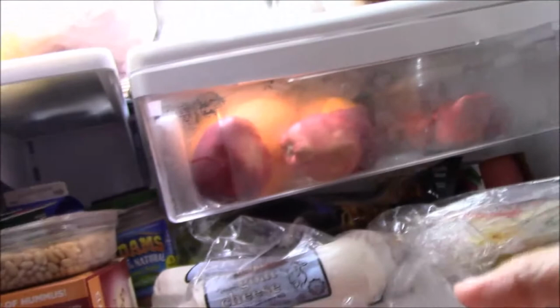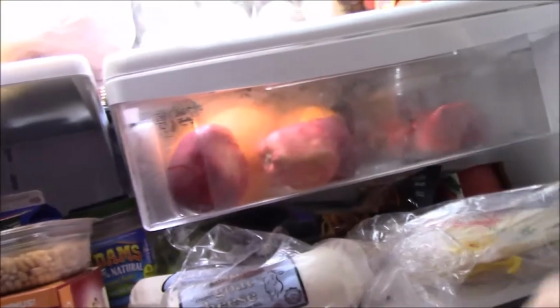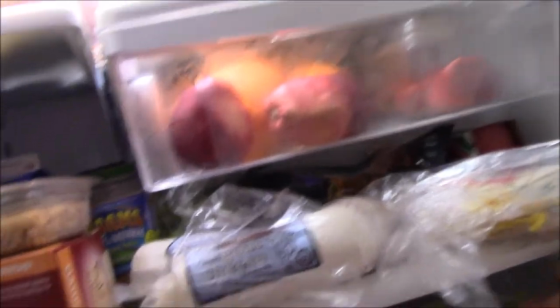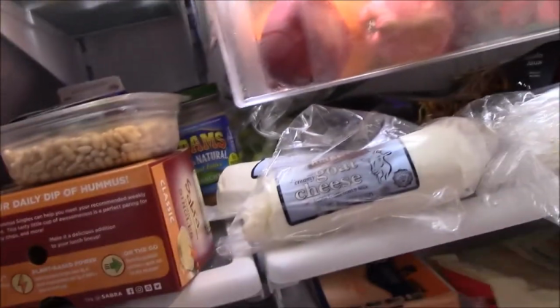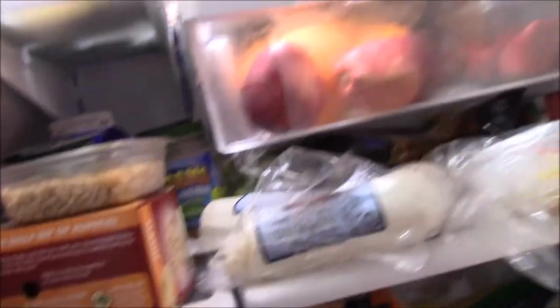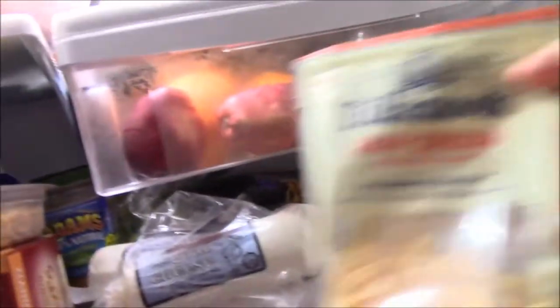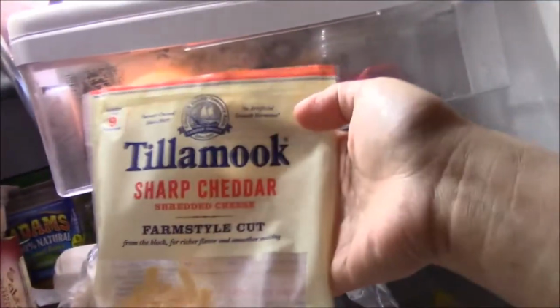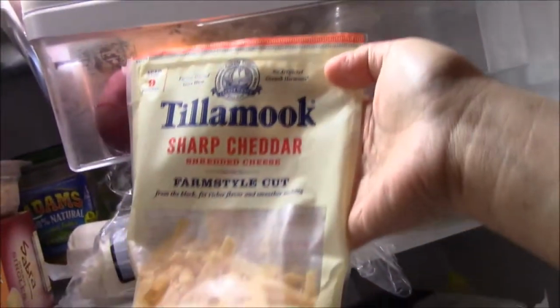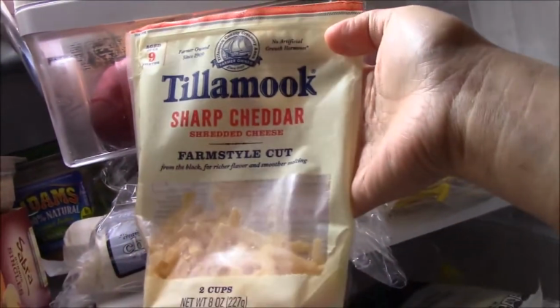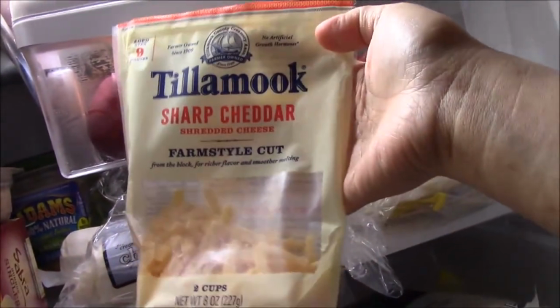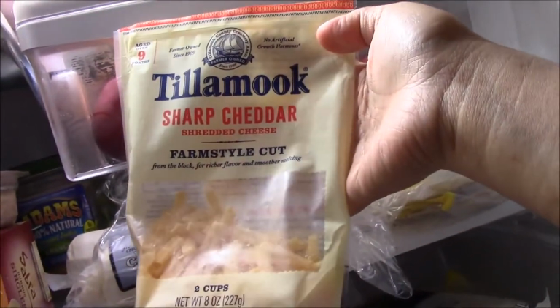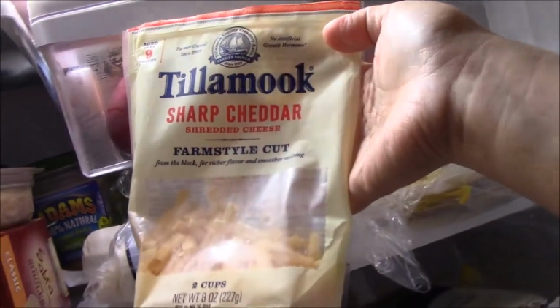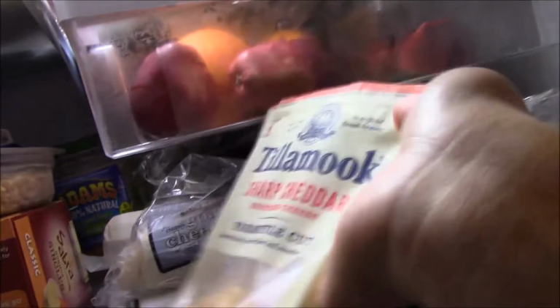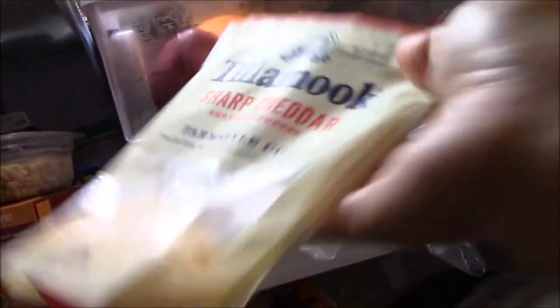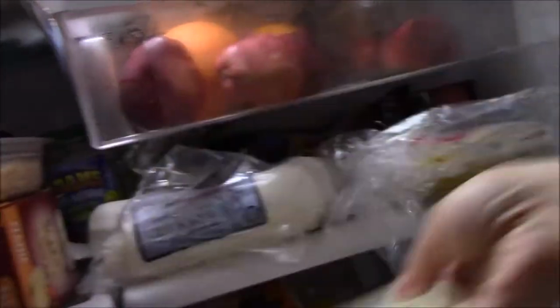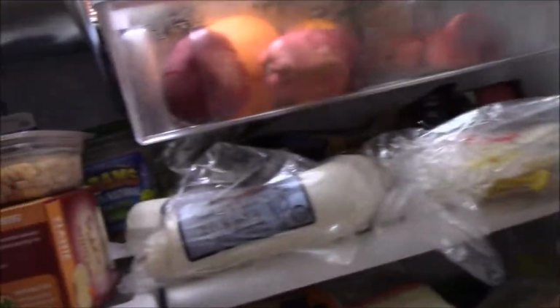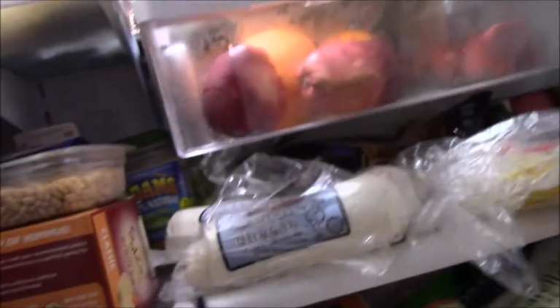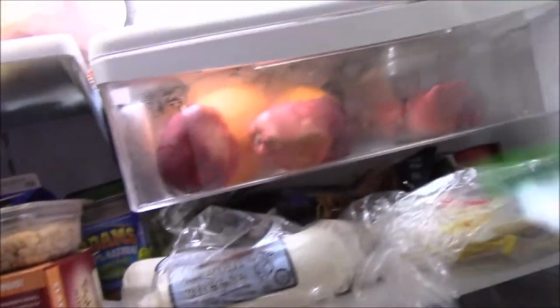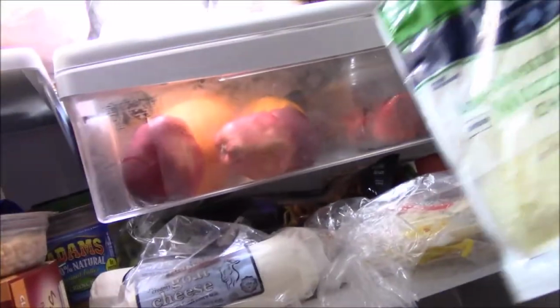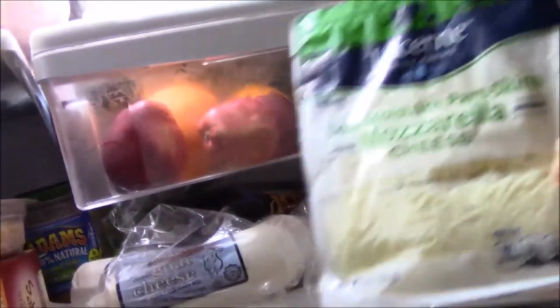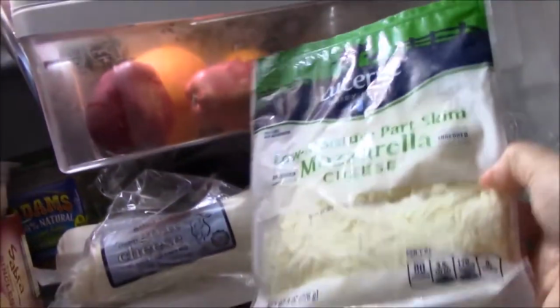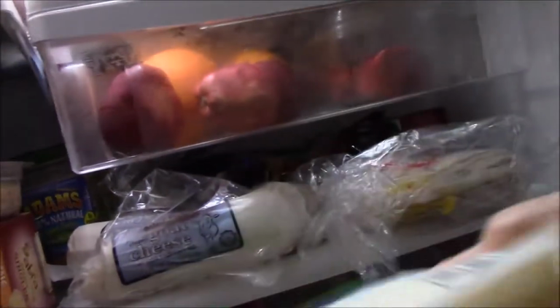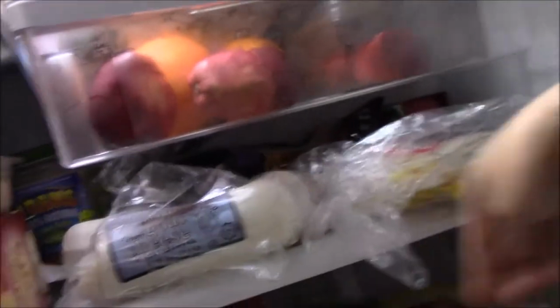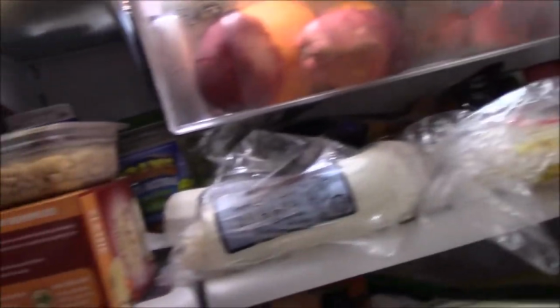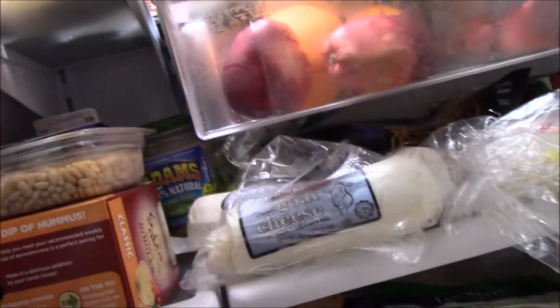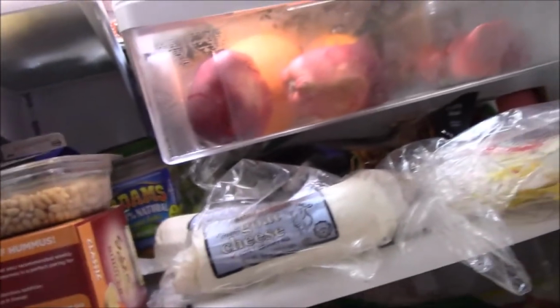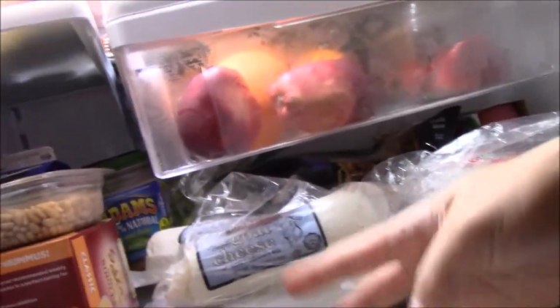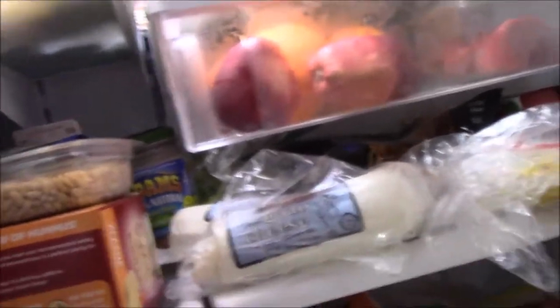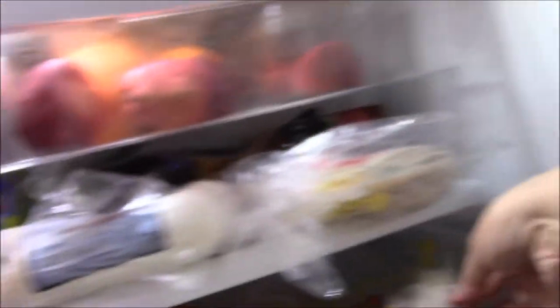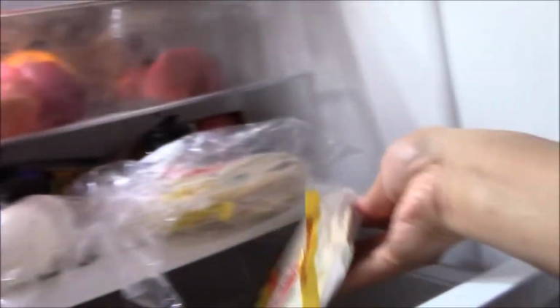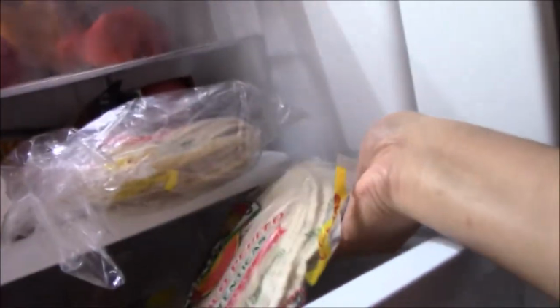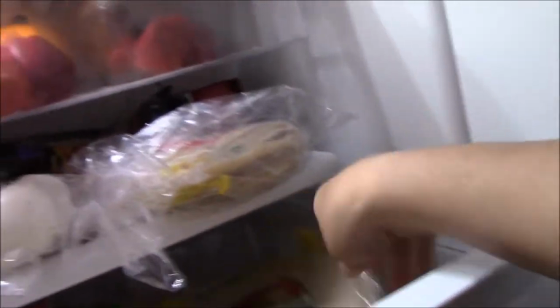Some lunch meat, and I love this Tillamook sharp cheddar cheese, also some mozzarella cheese, and more tortillas.